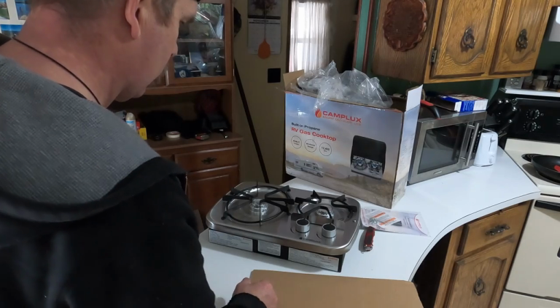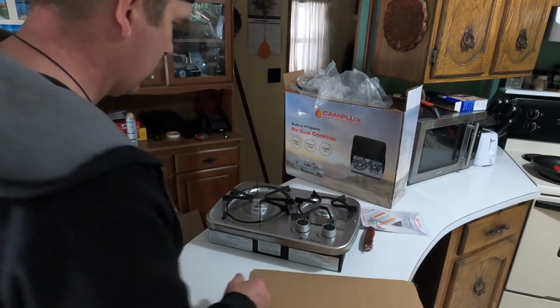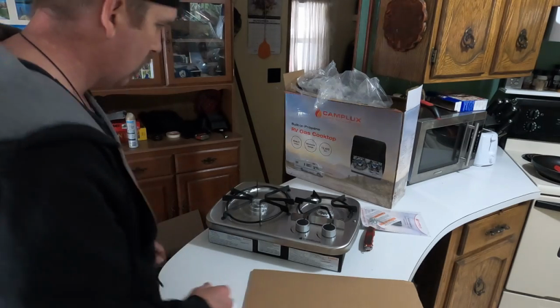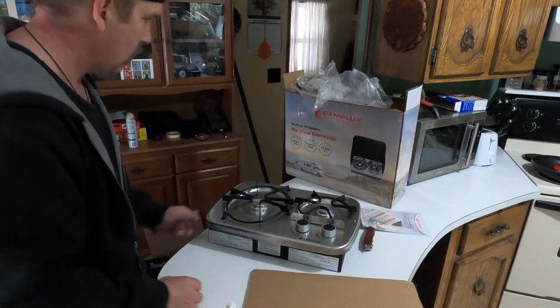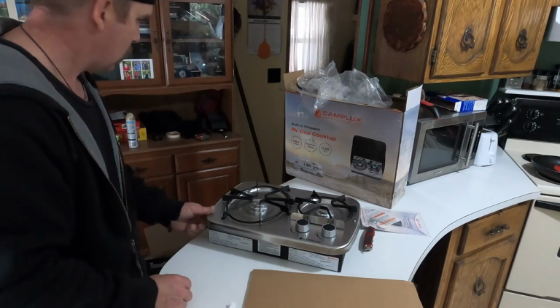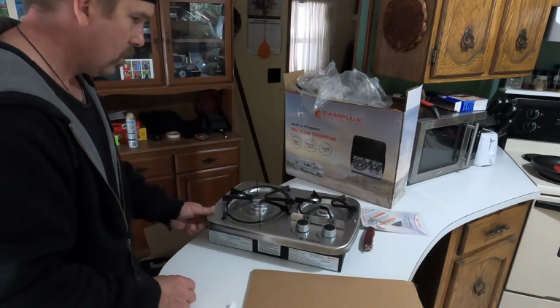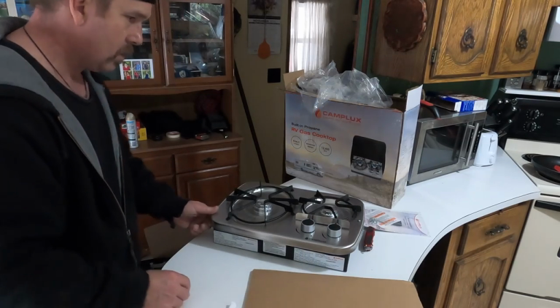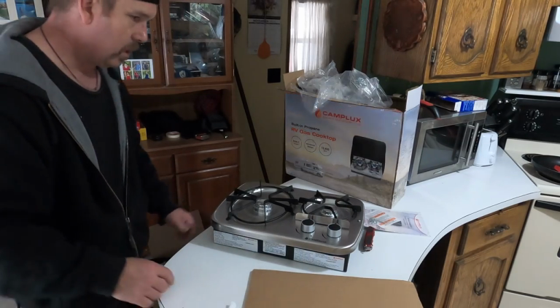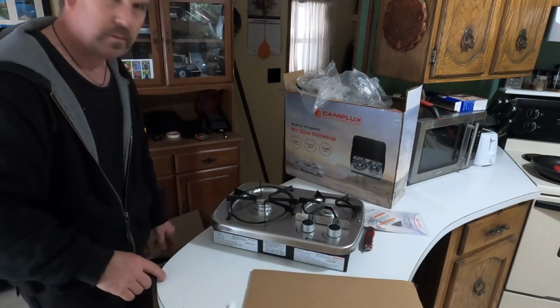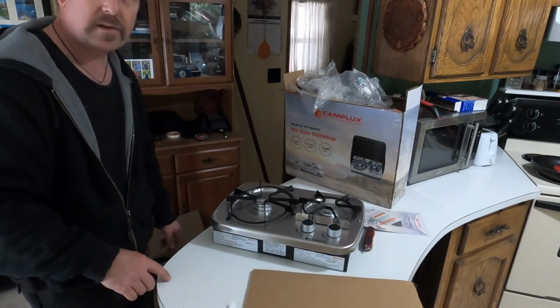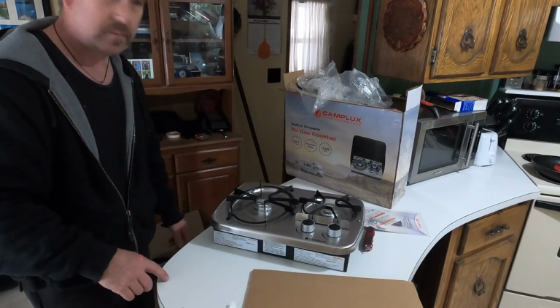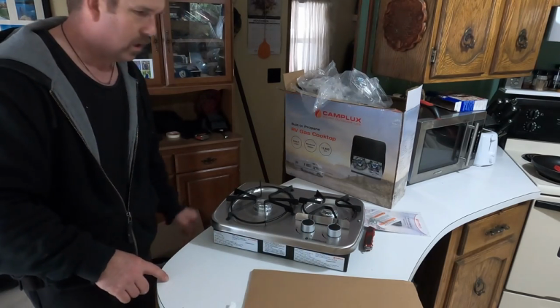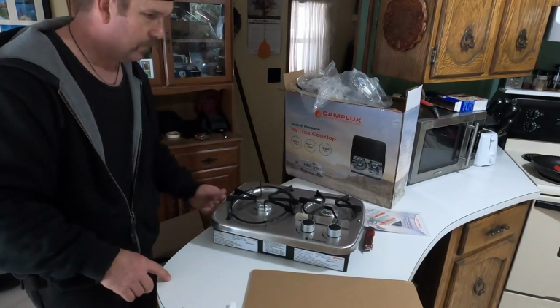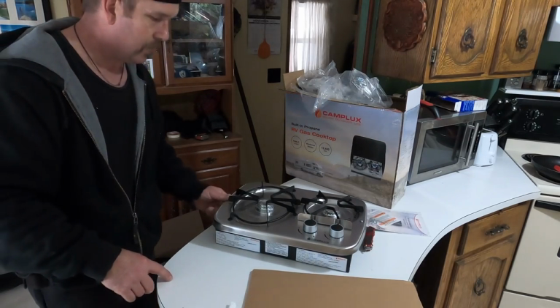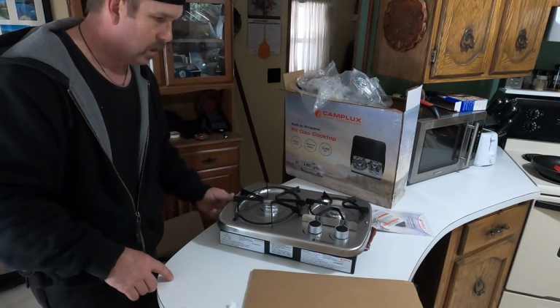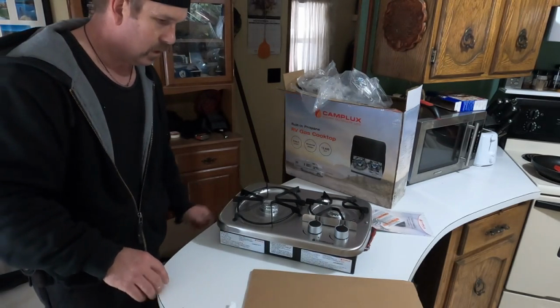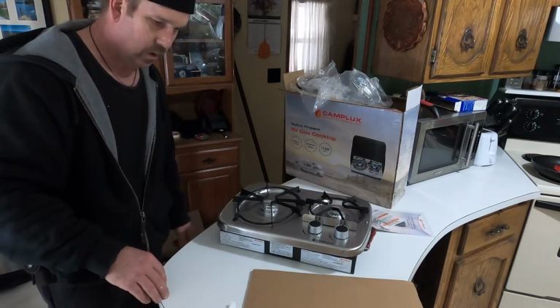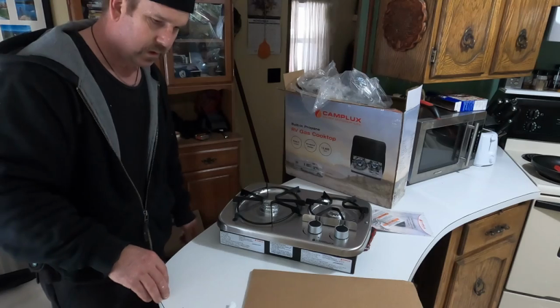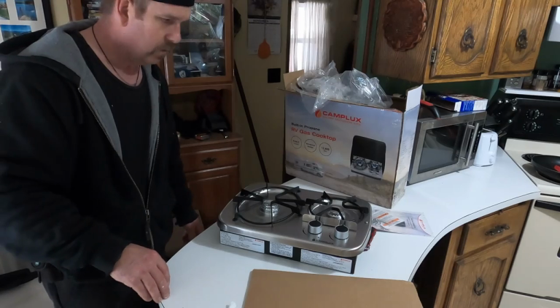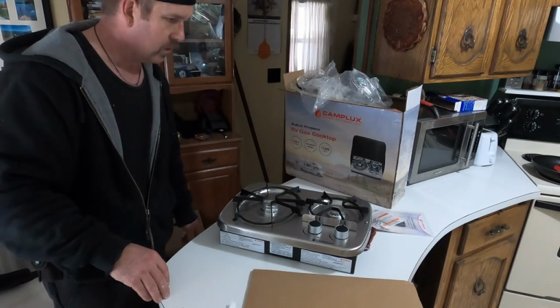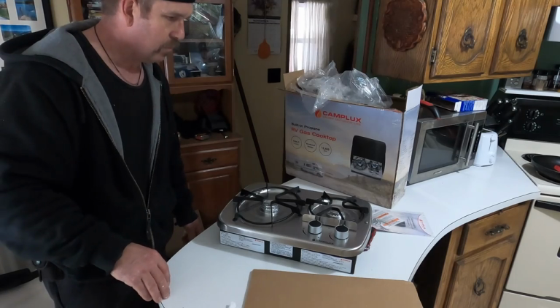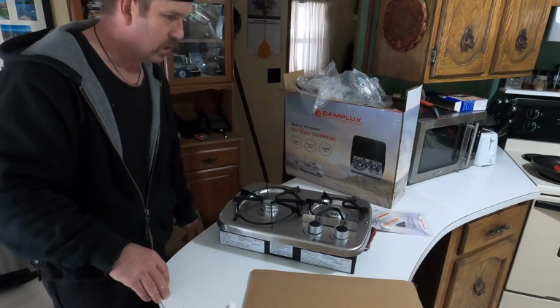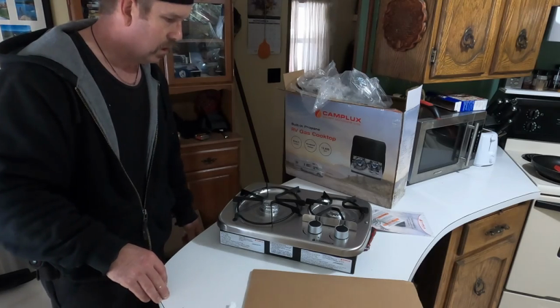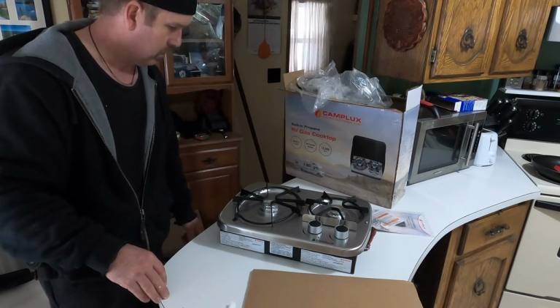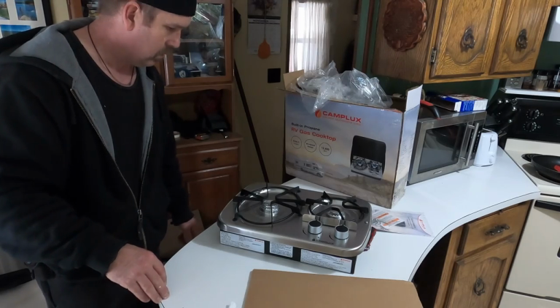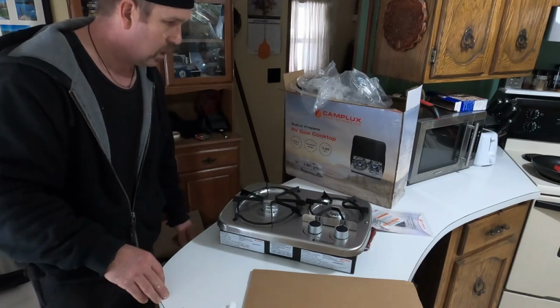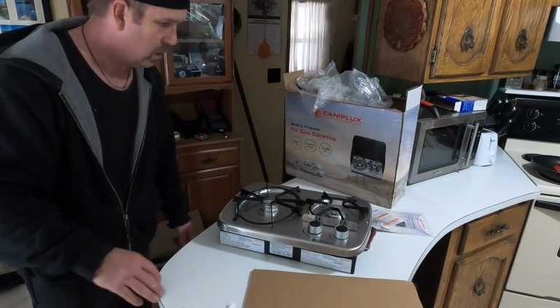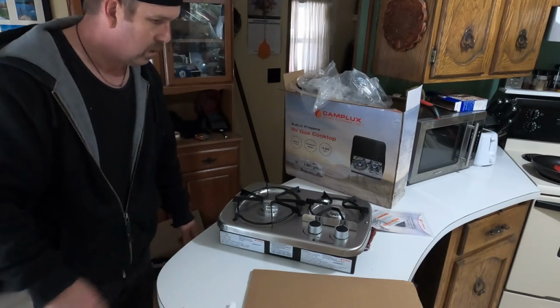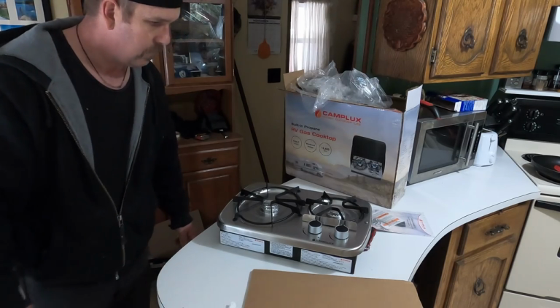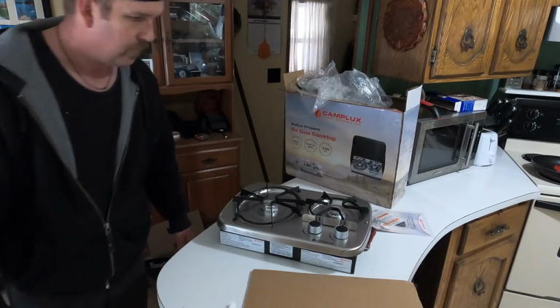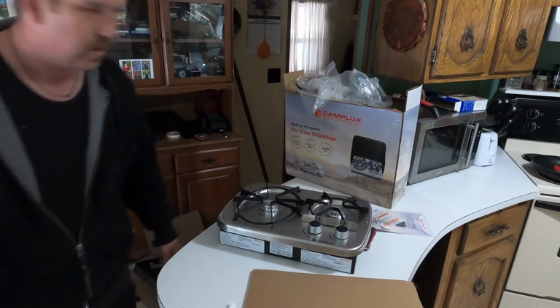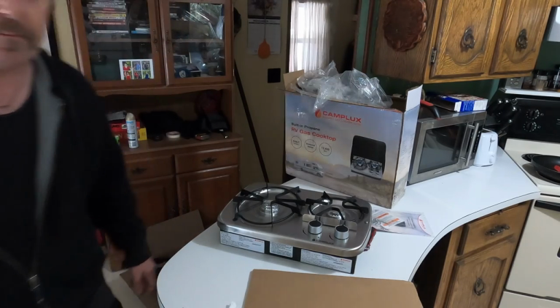It's going to work good. This is kind of the unboxing, but I'll show you once I get around to start putting it in also — fire it up.